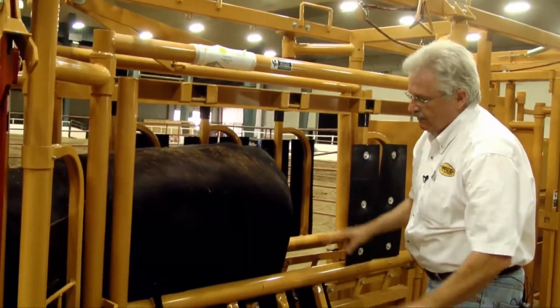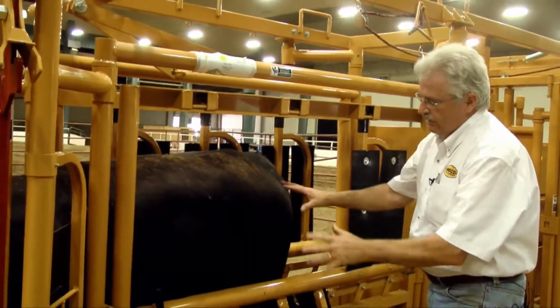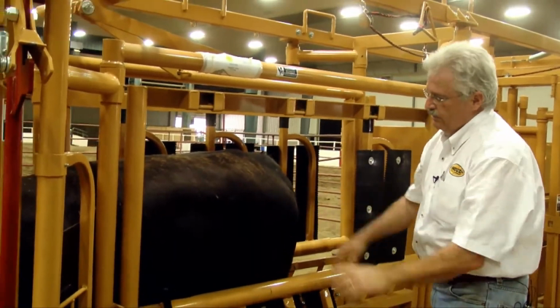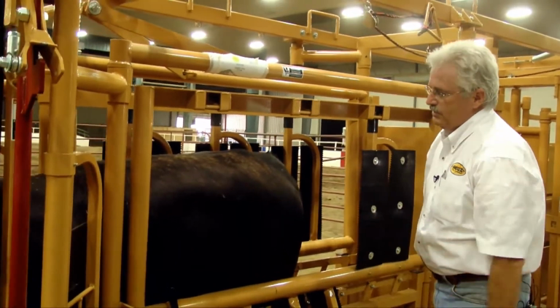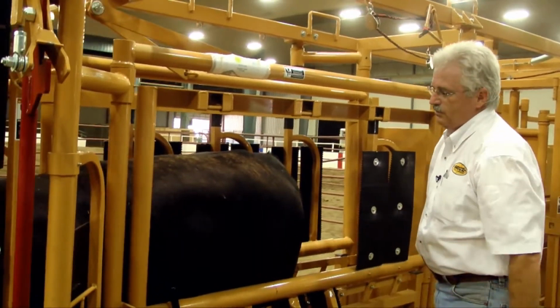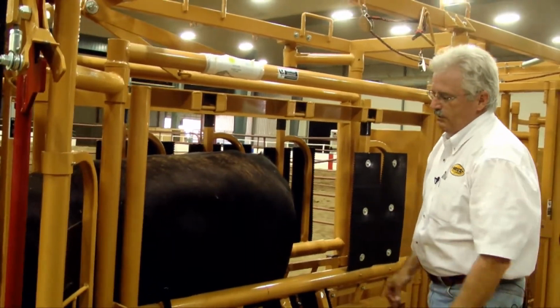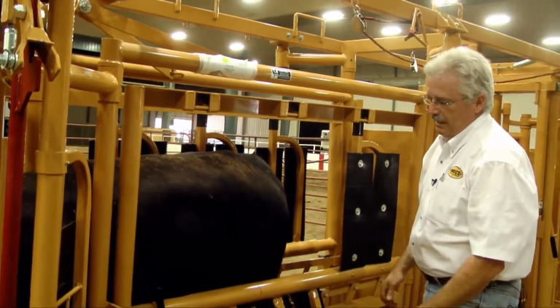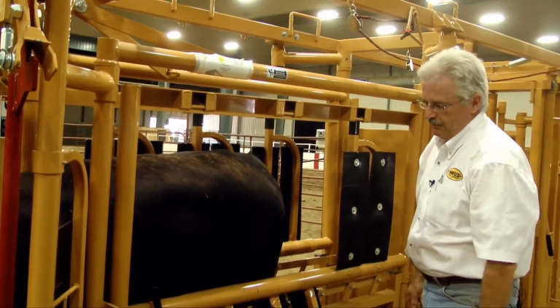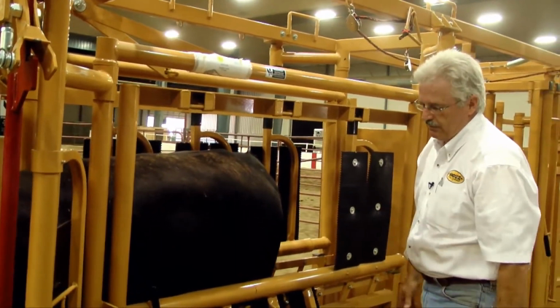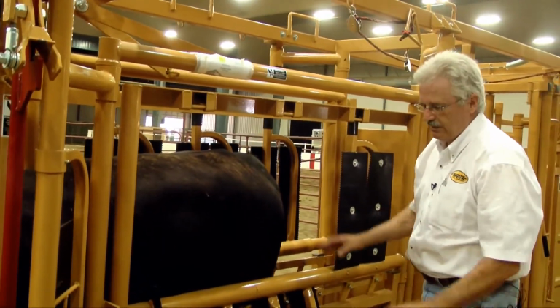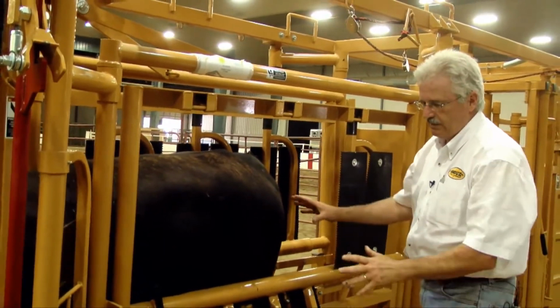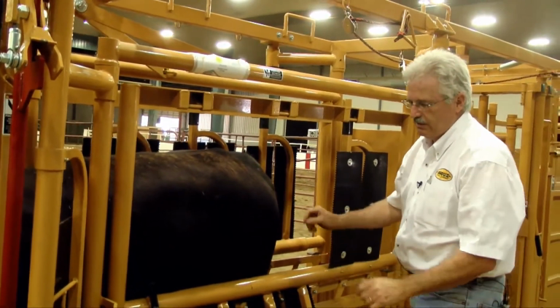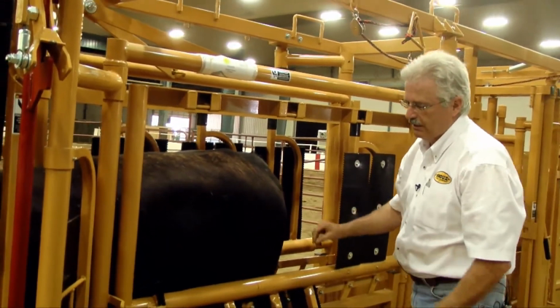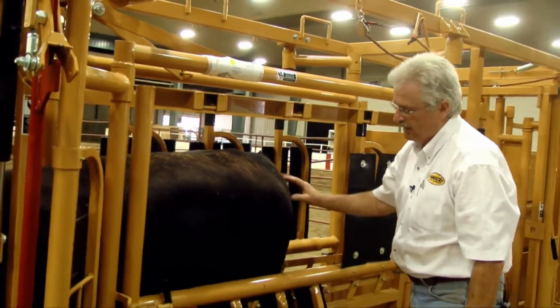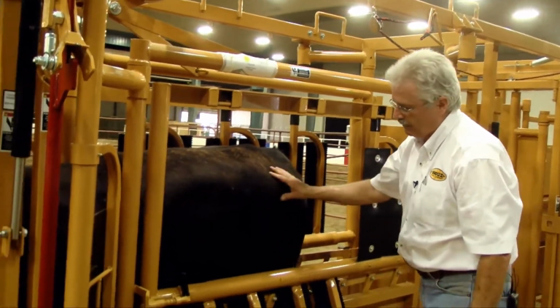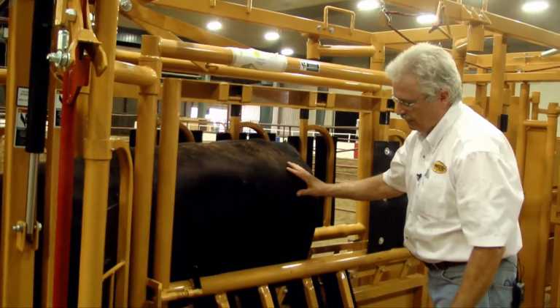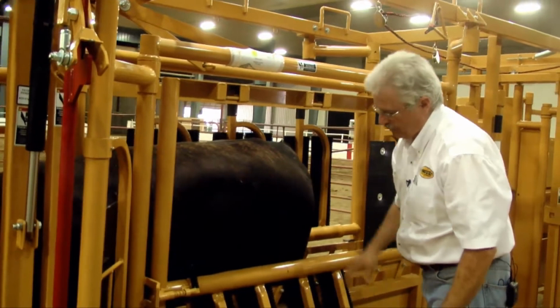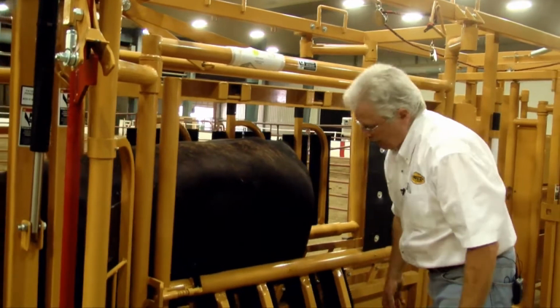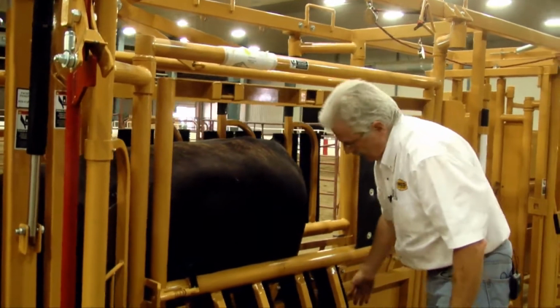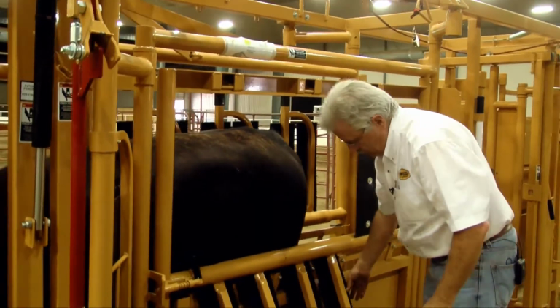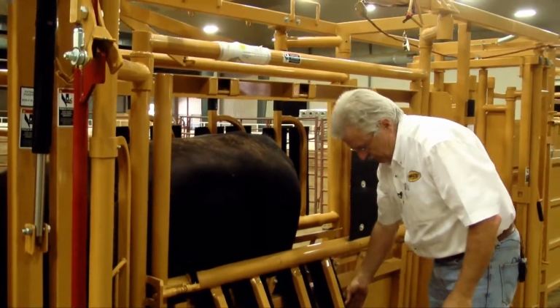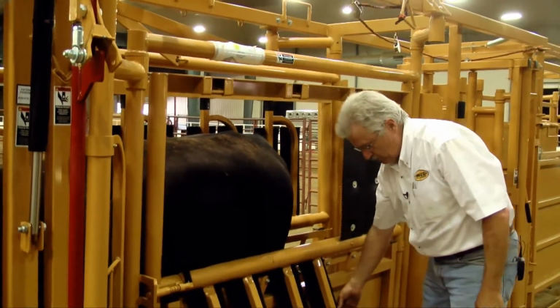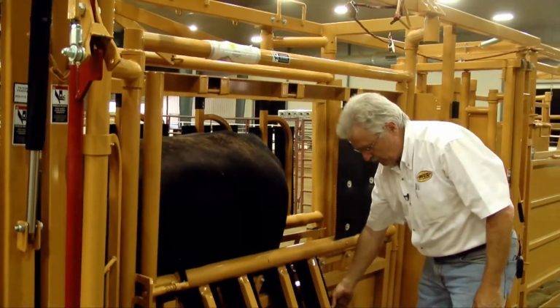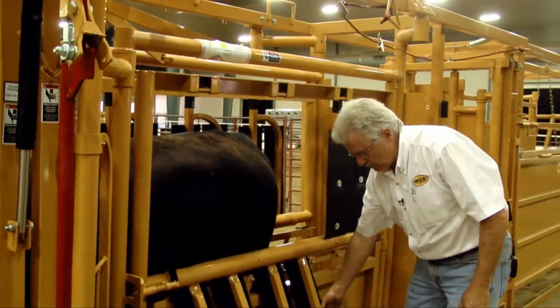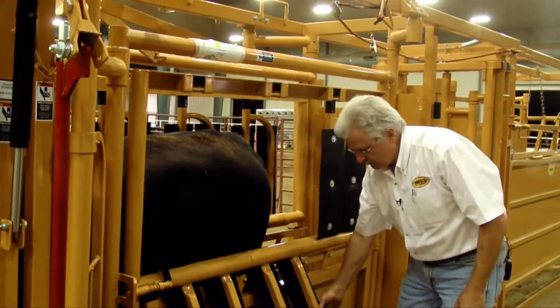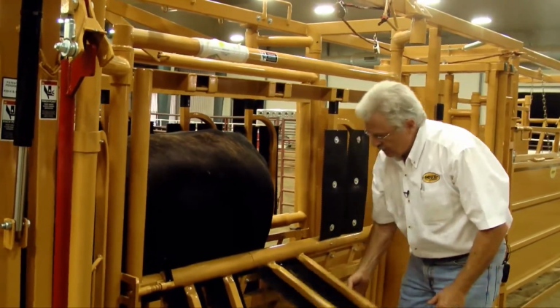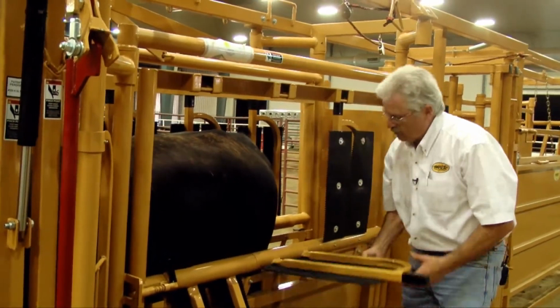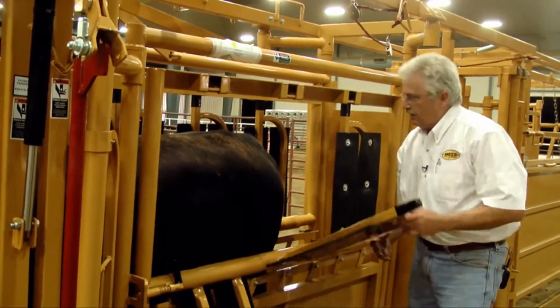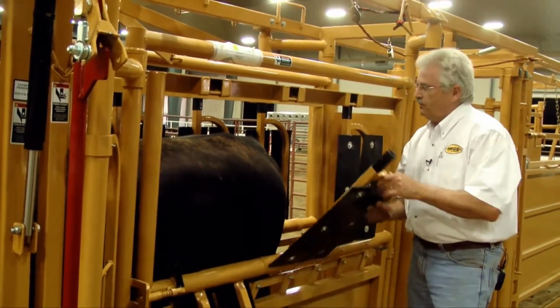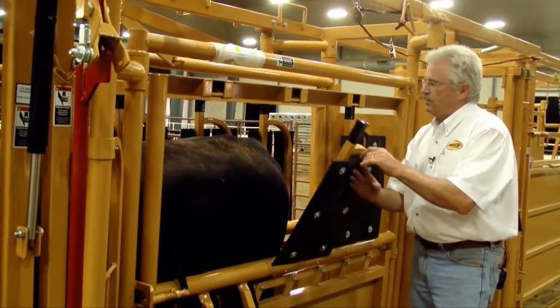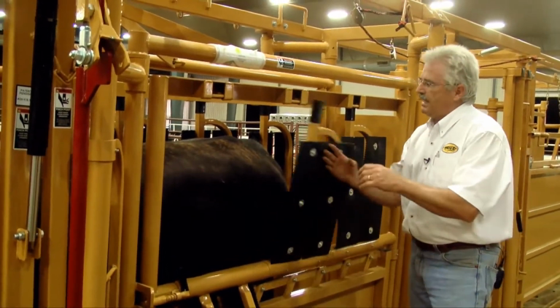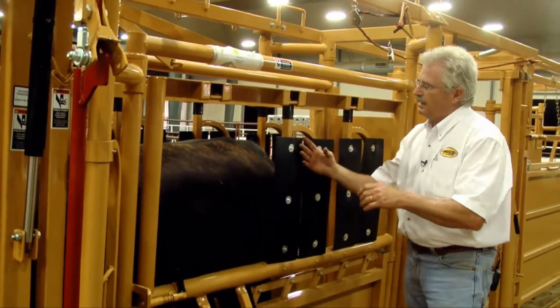This is the position we would have. He's in there good and snug, he's not going to get hurt, and neither is the individual working with him. So we can close these back up.